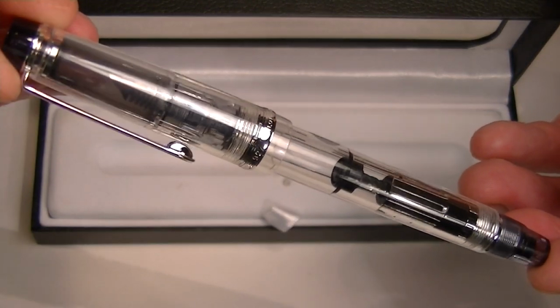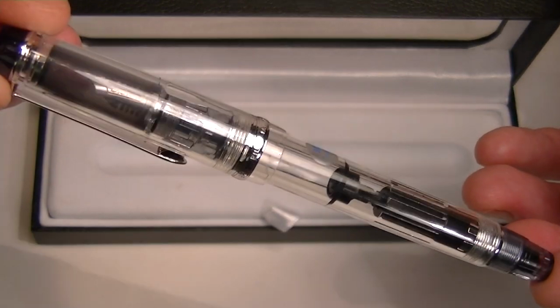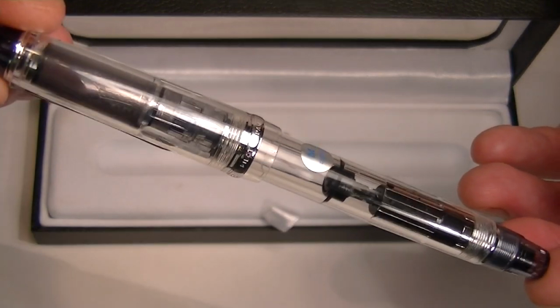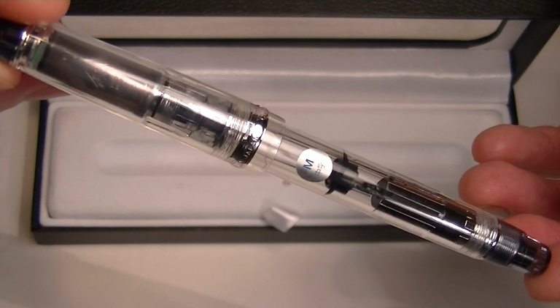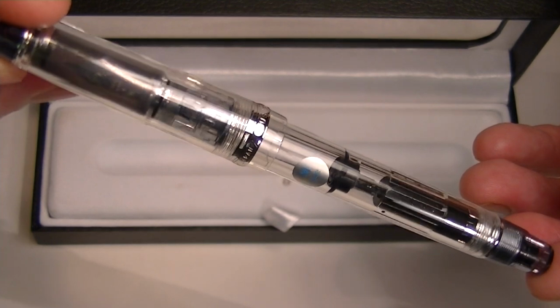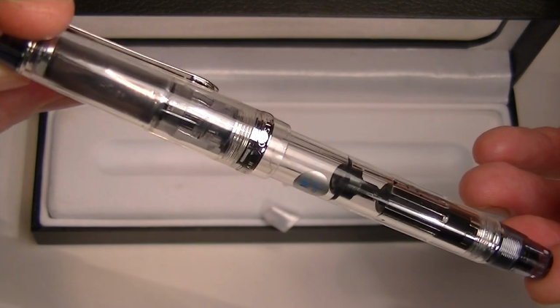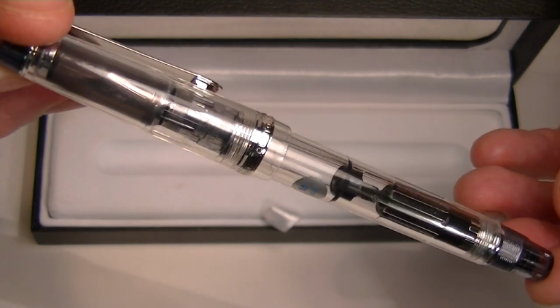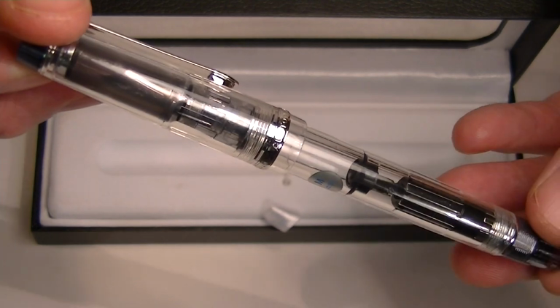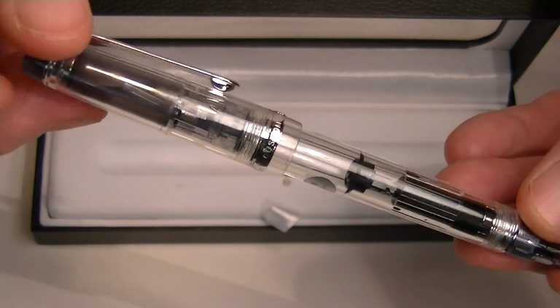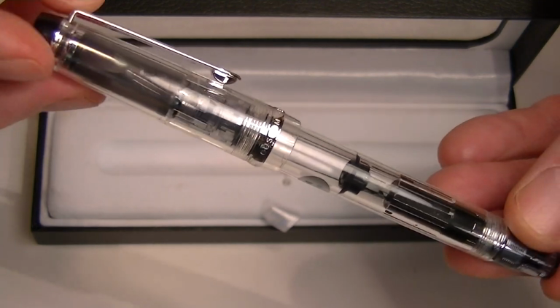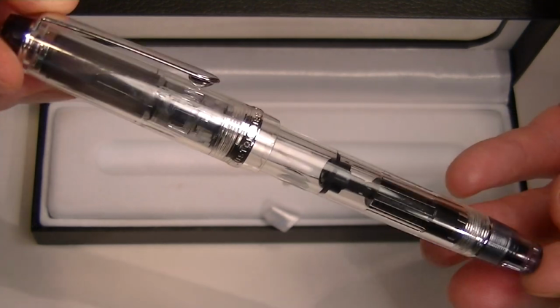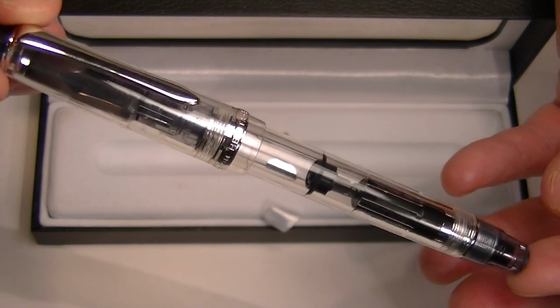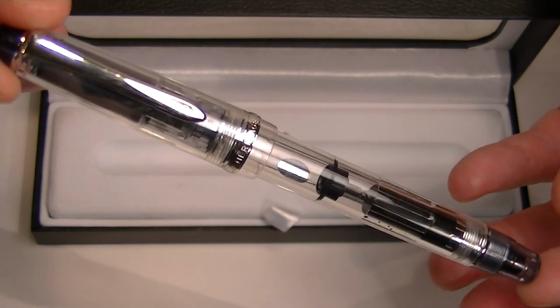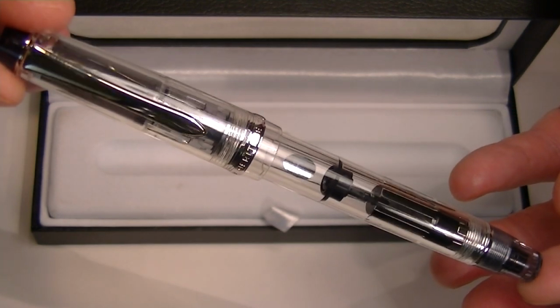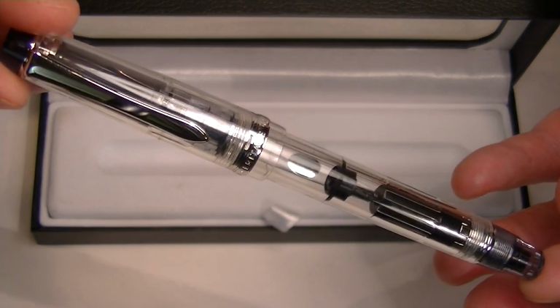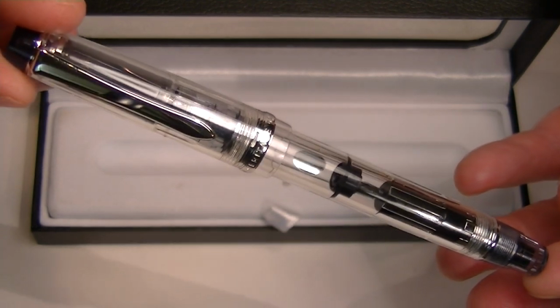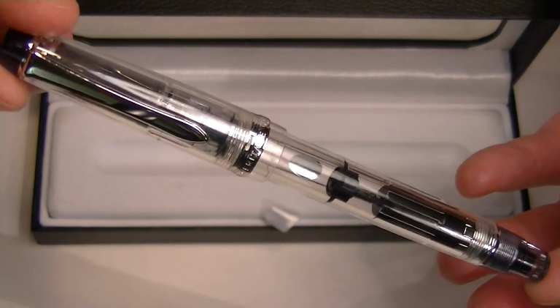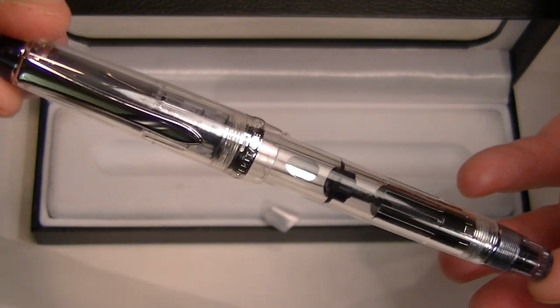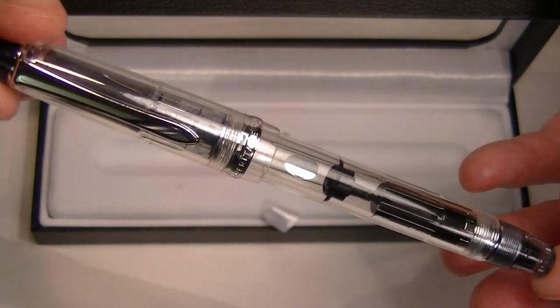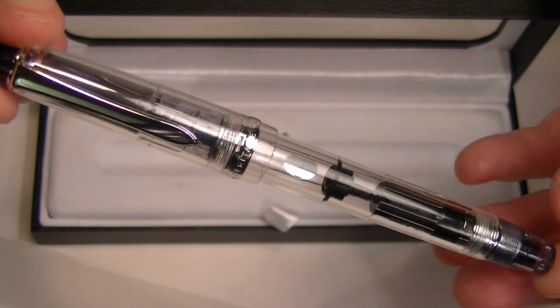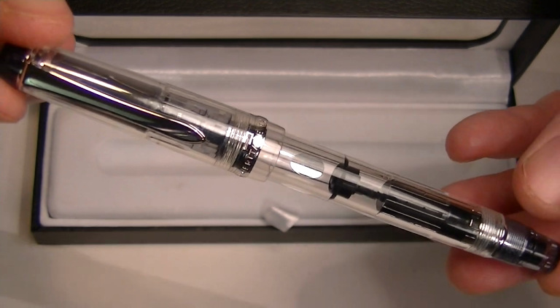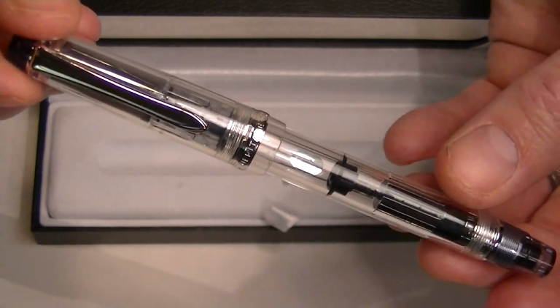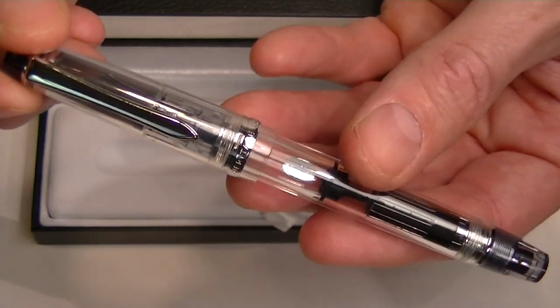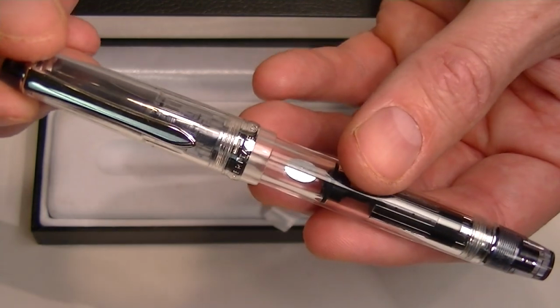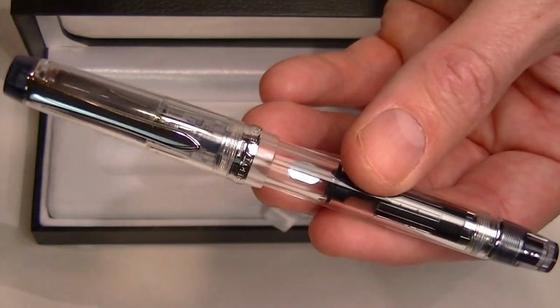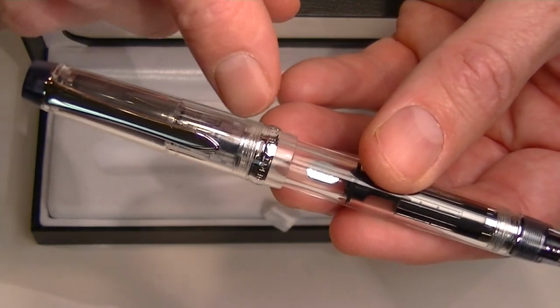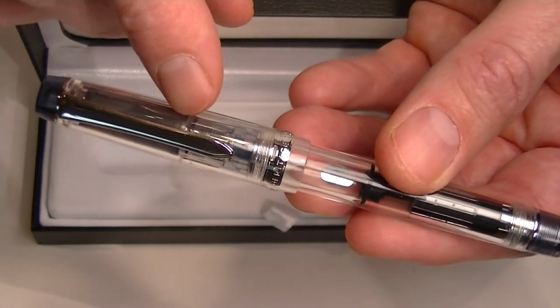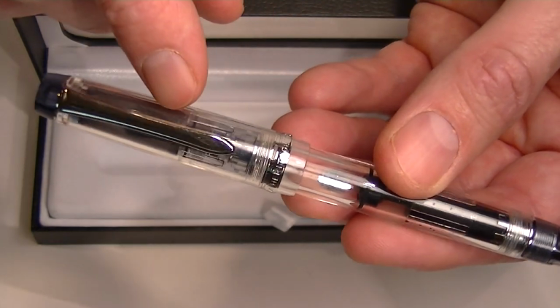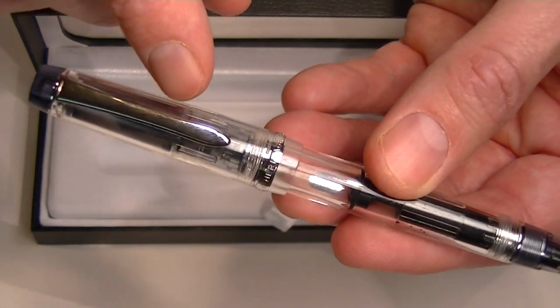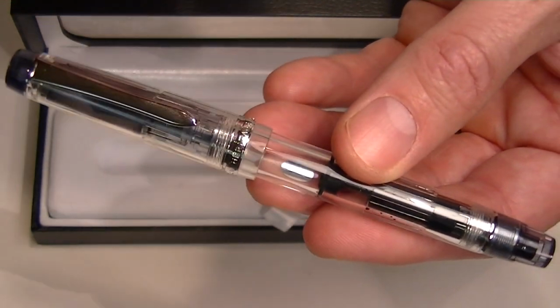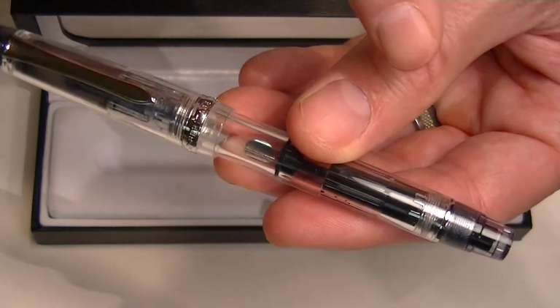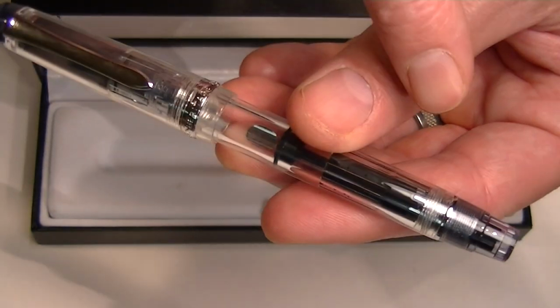This is a clear demonstrator pen, so you can see the inside of the pen and the inner workings of the pen. It has chrome colored accents throughout the pen as well.